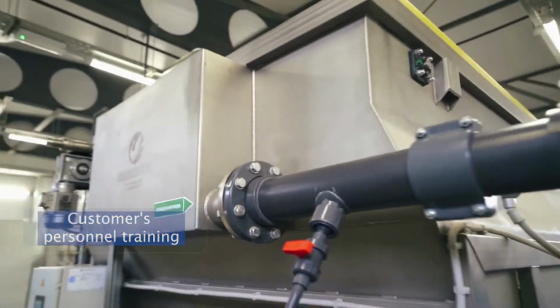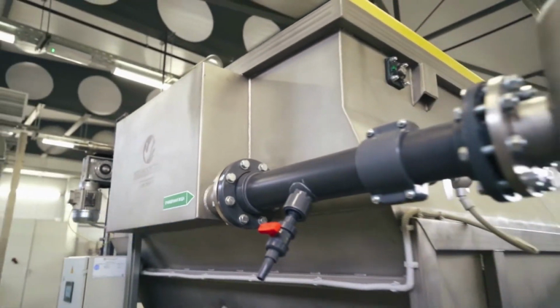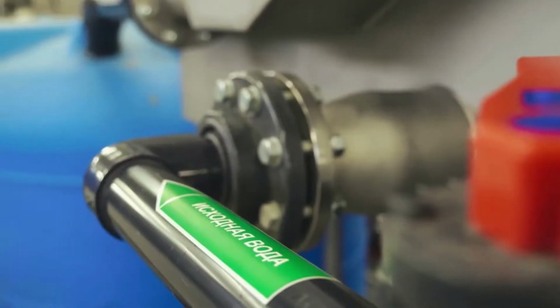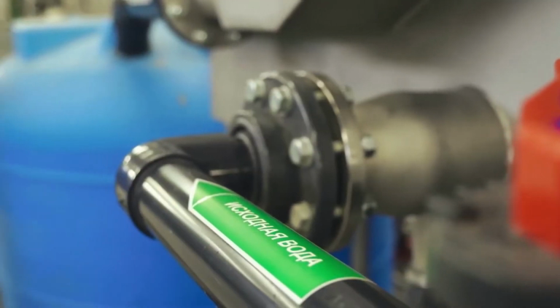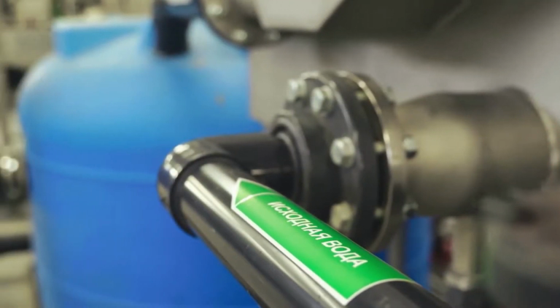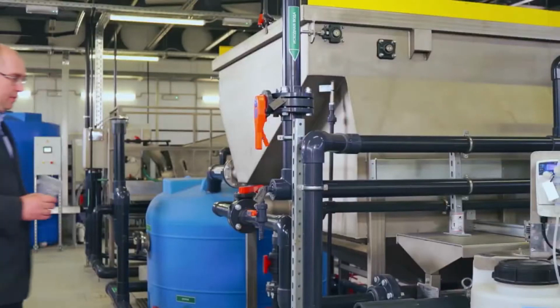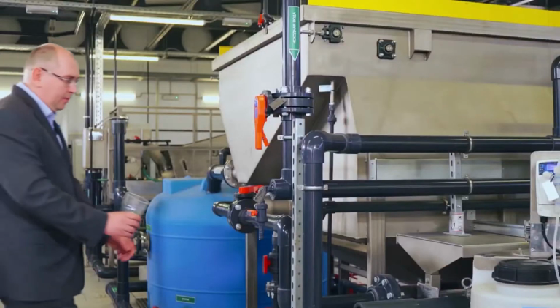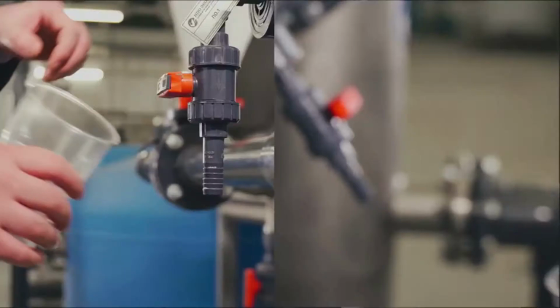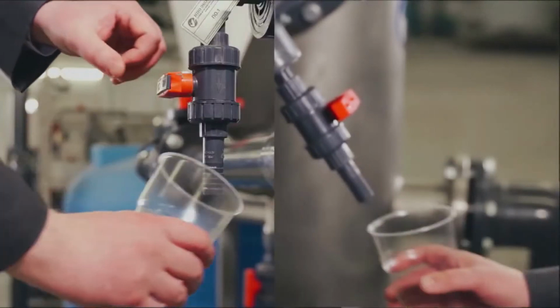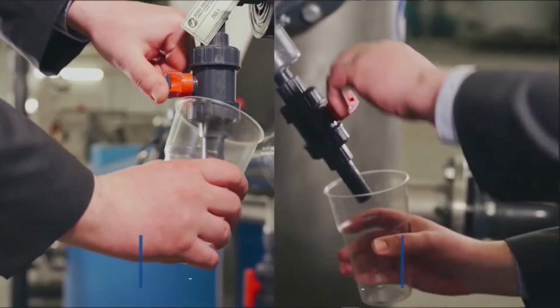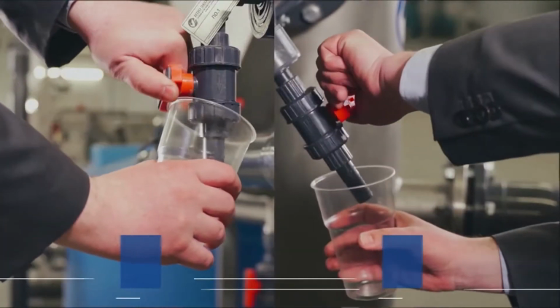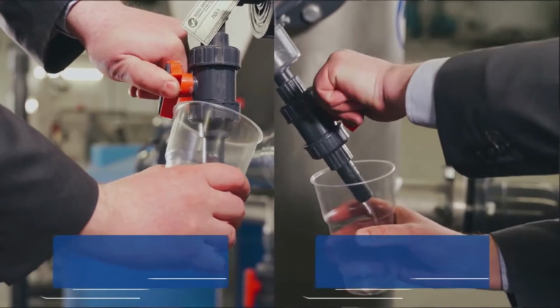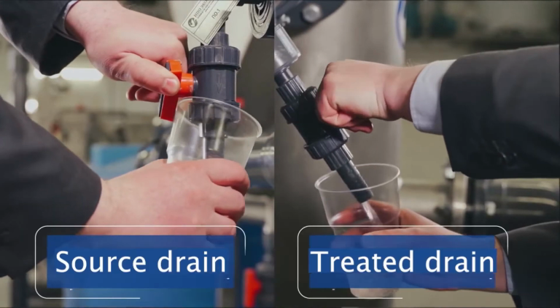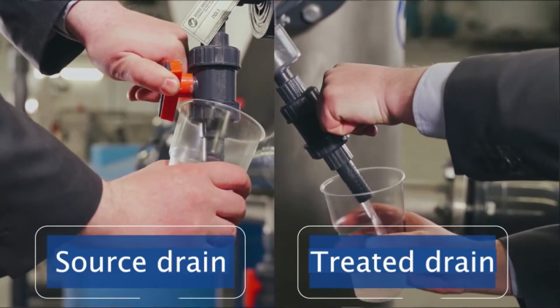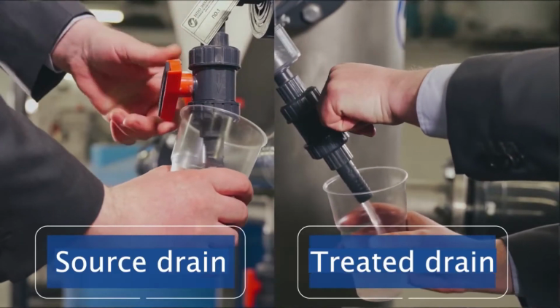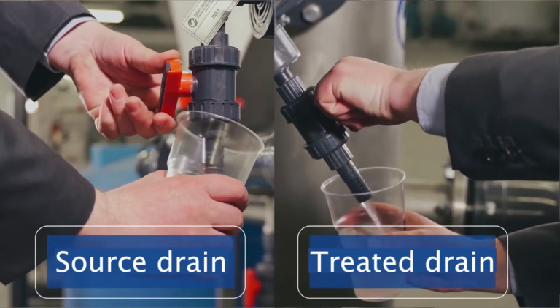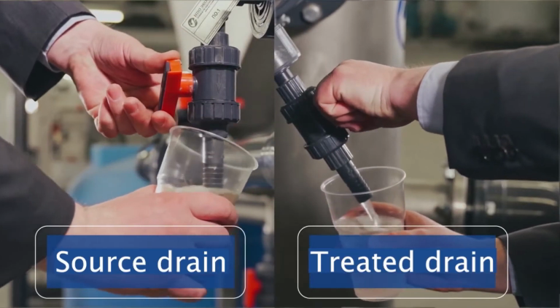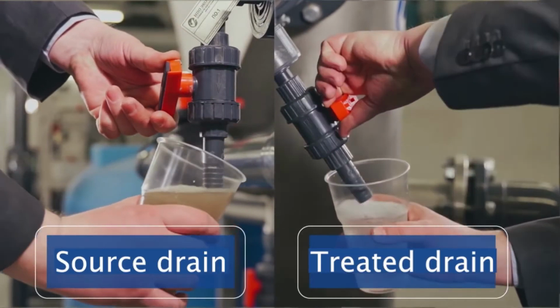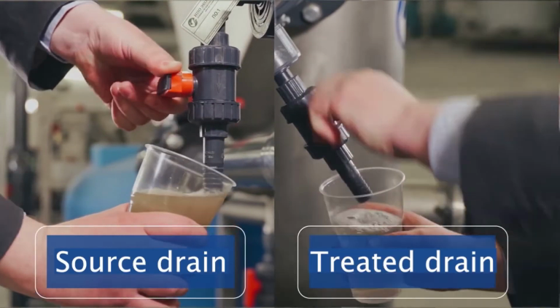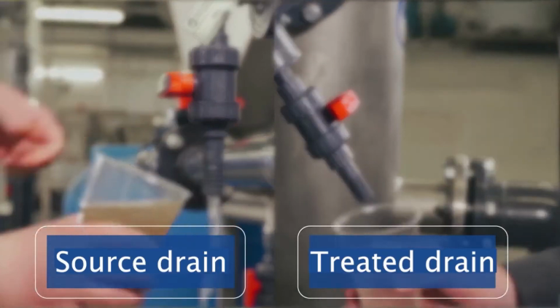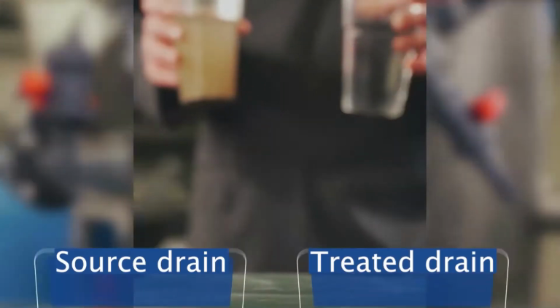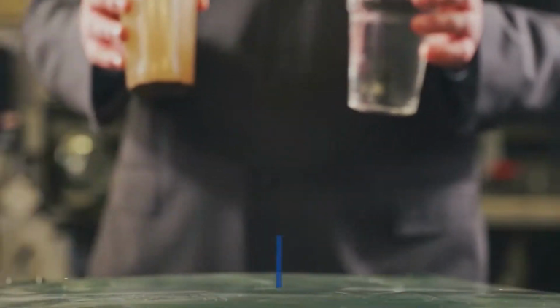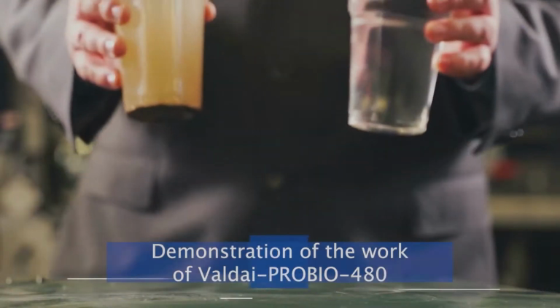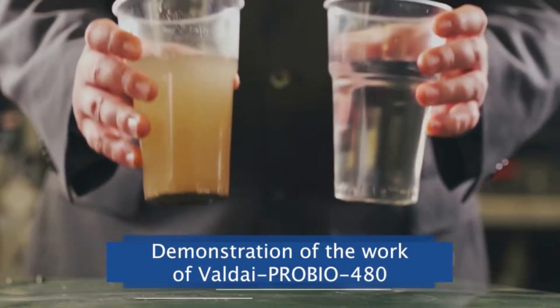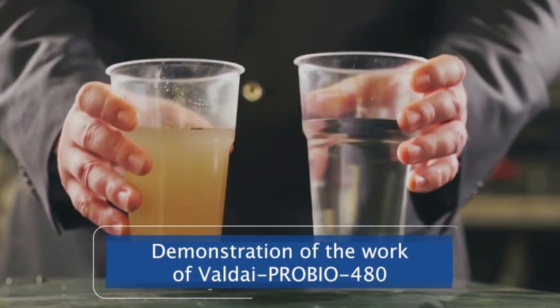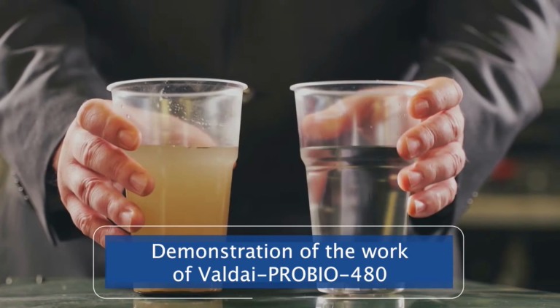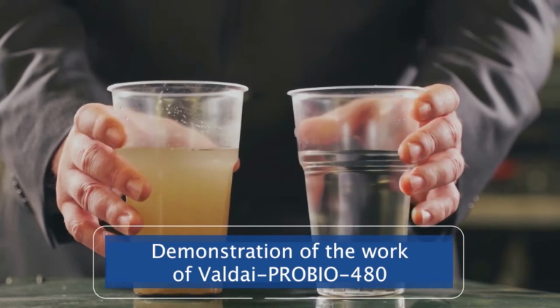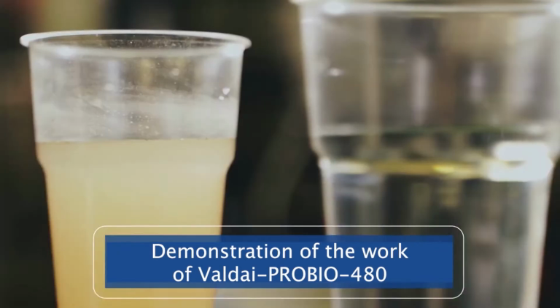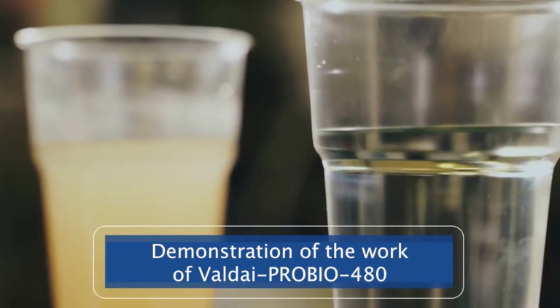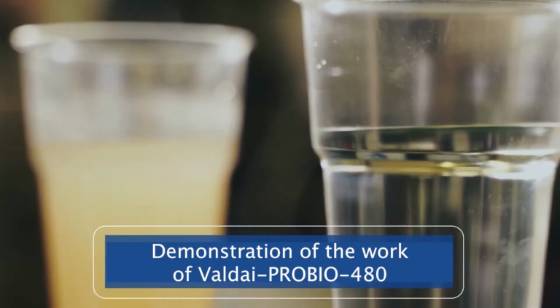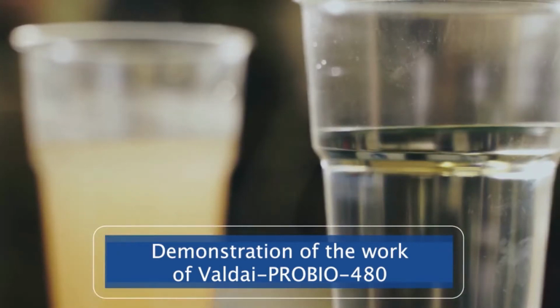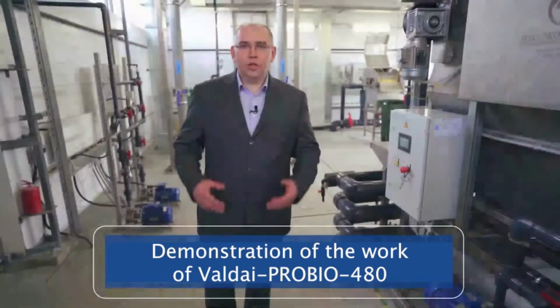To demonstrate the effectiveness of our station, I propose to consider two water samples — initial and purified. Our station allows you to achieve the required standards for discharge into the storm collector.